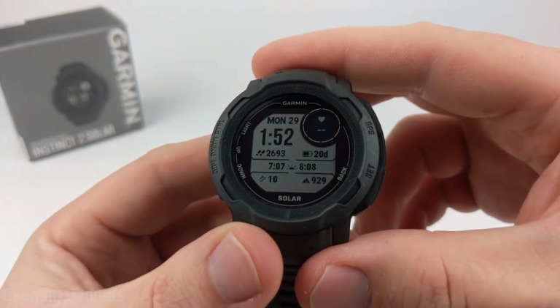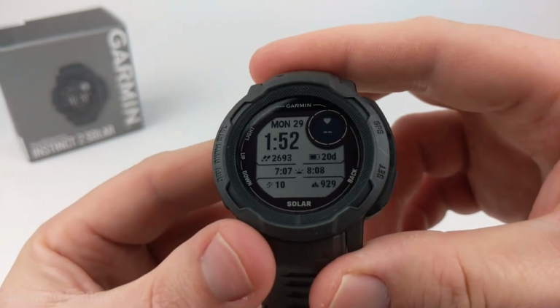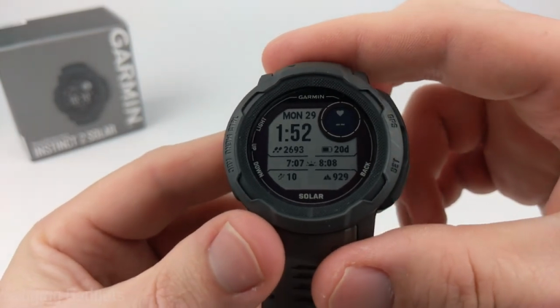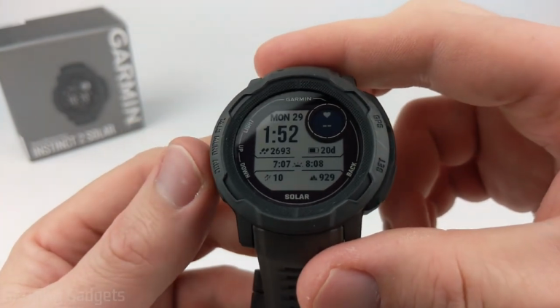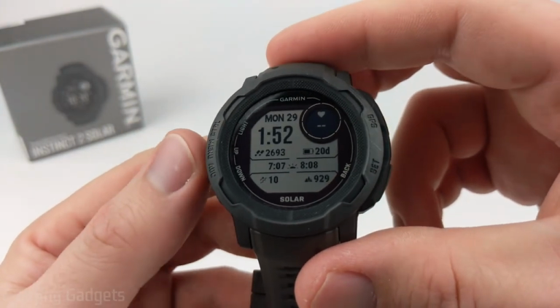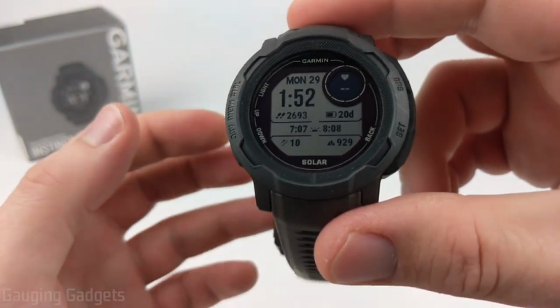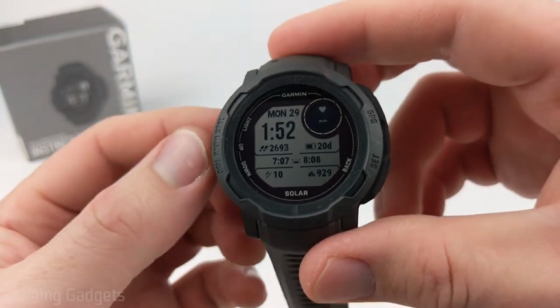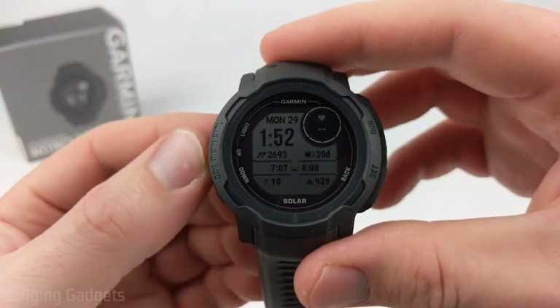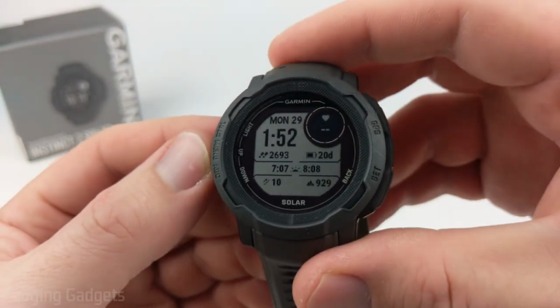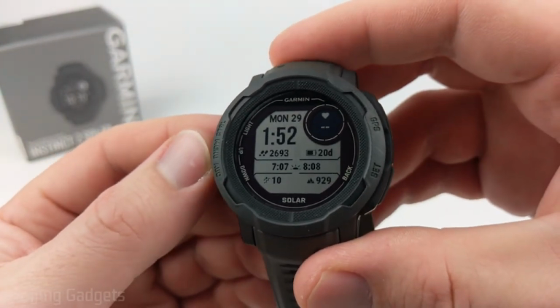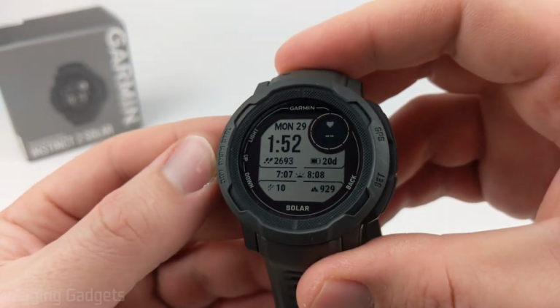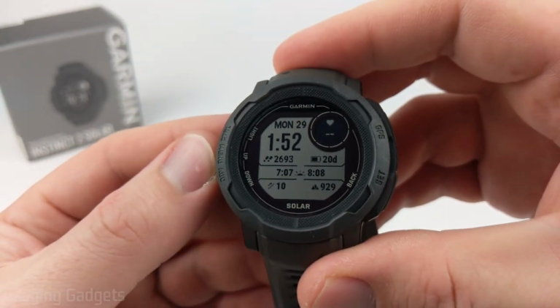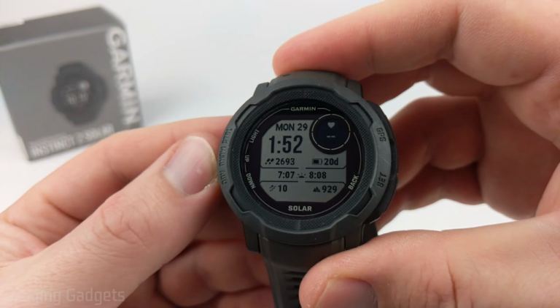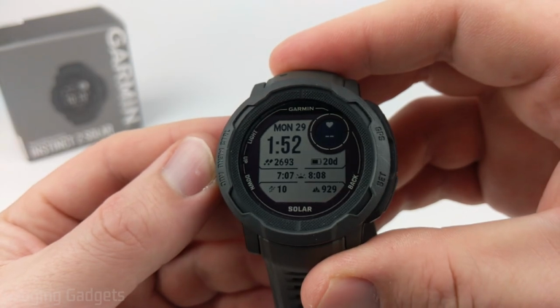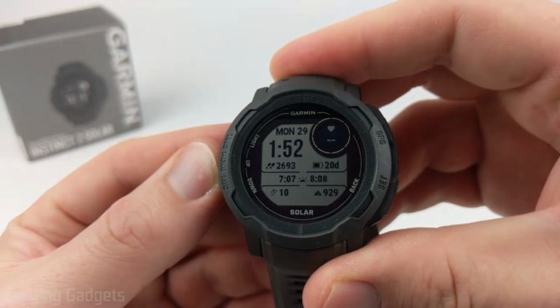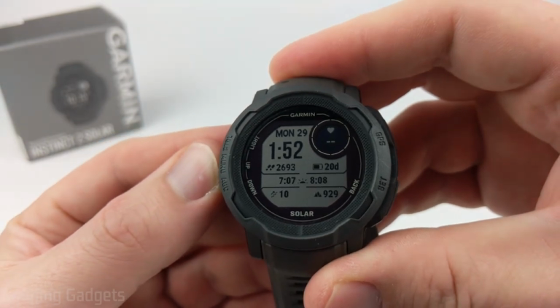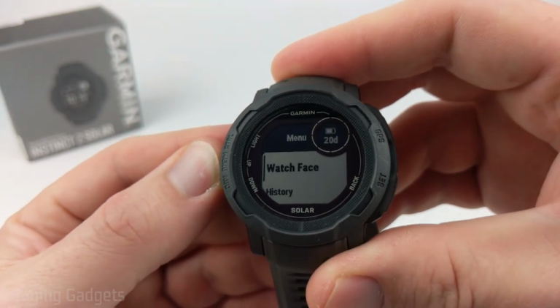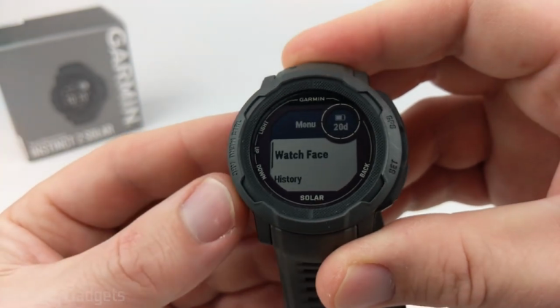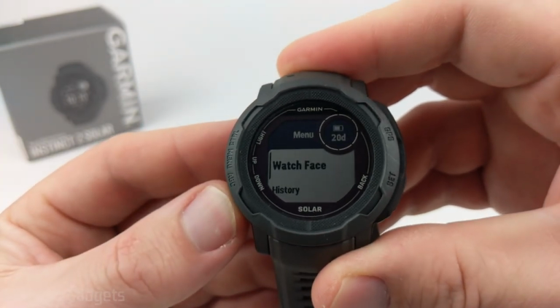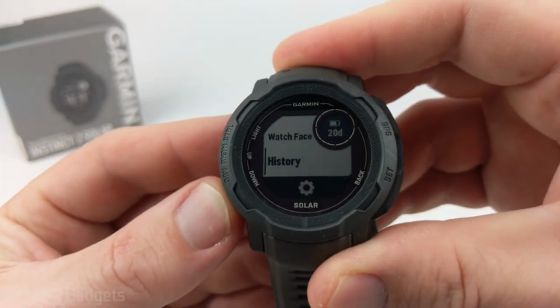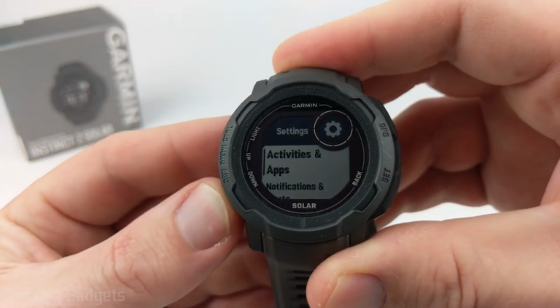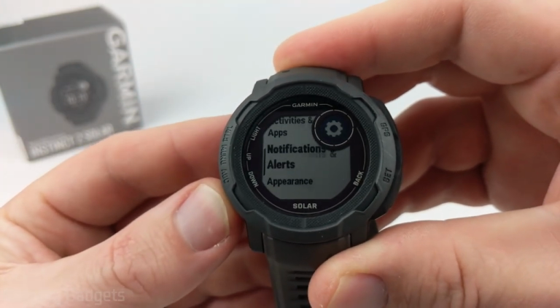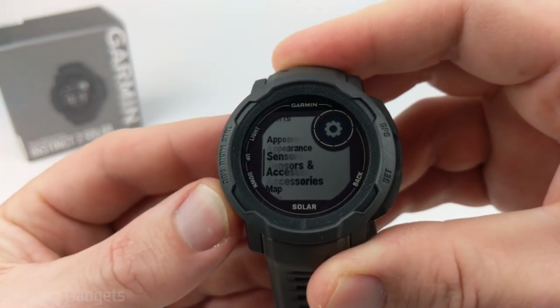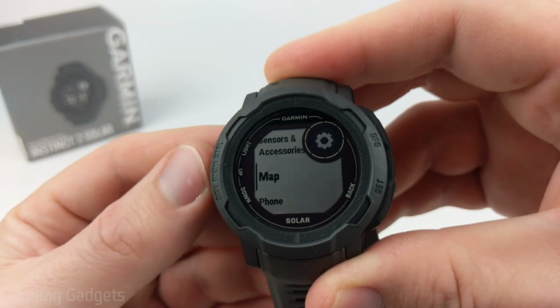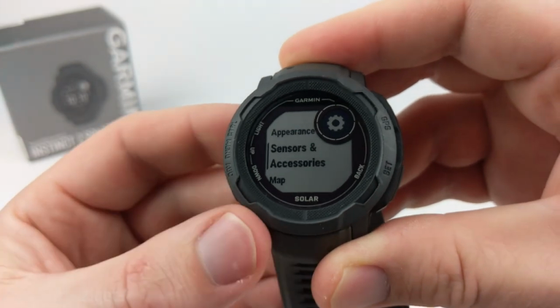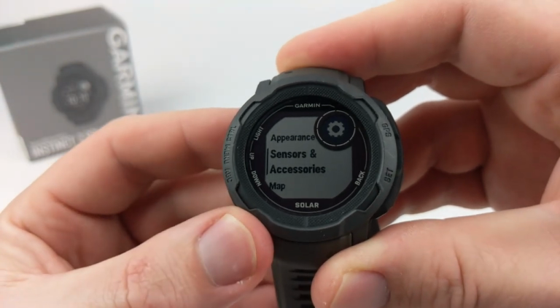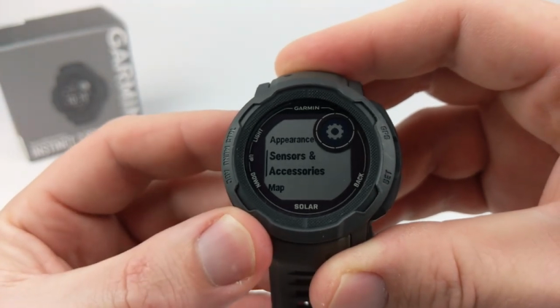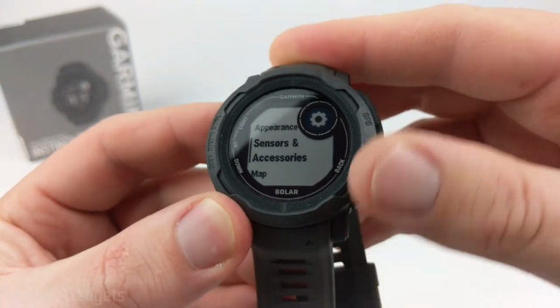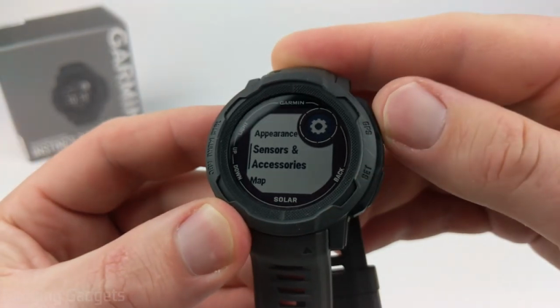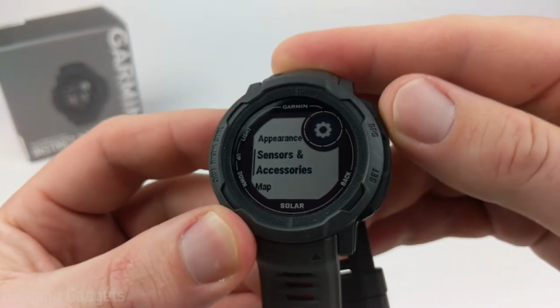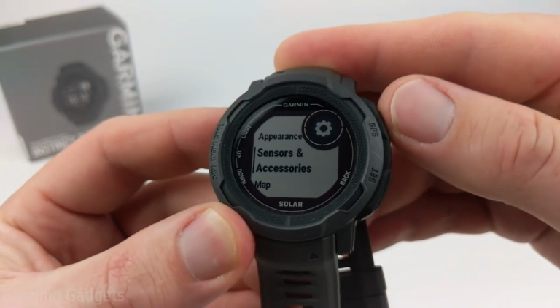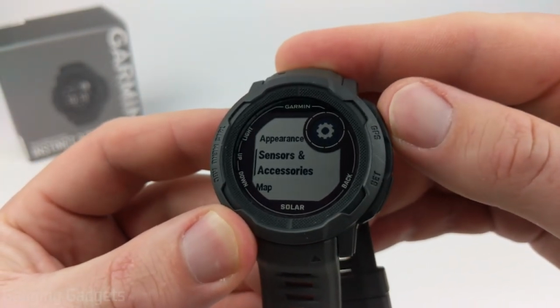To calibrate these sensors, first you need to open the menu by holding the up button on the Garmin Instinct 2 for a second or two. Then use the down button to scroll down until you get to Sensors and Accessories, and select that using the GPS button.